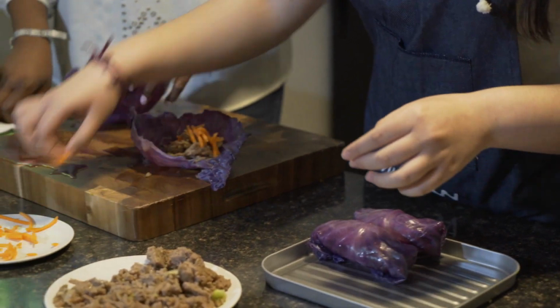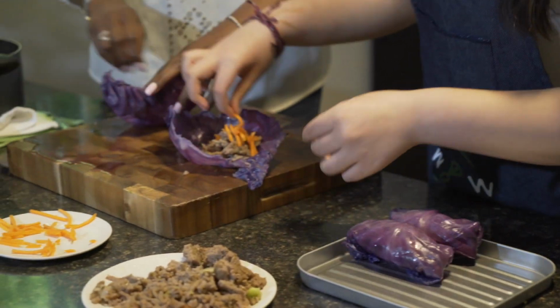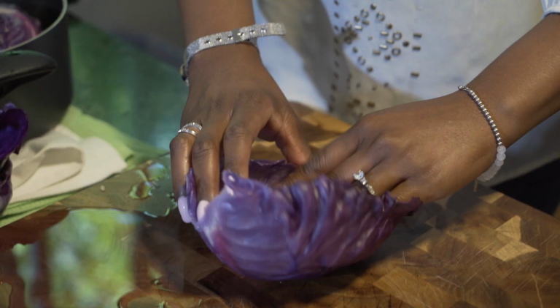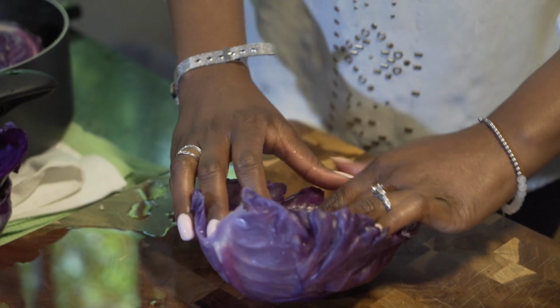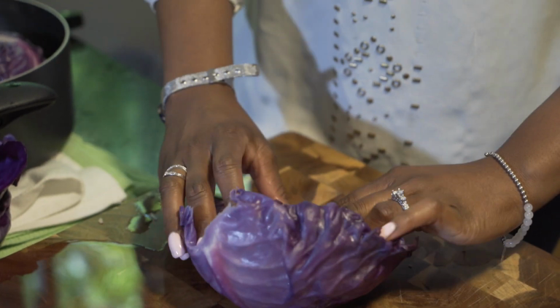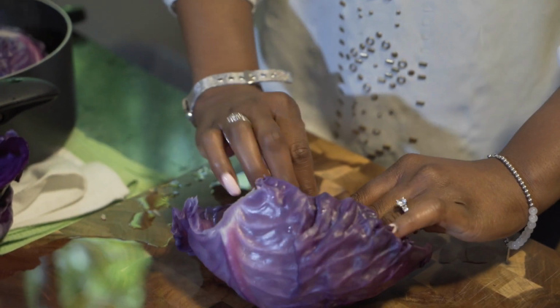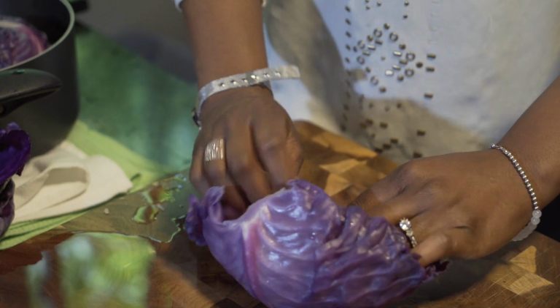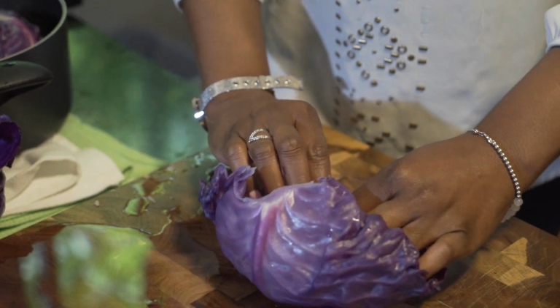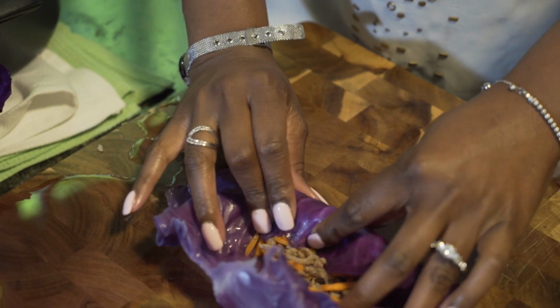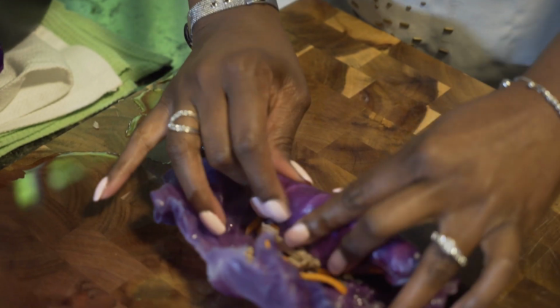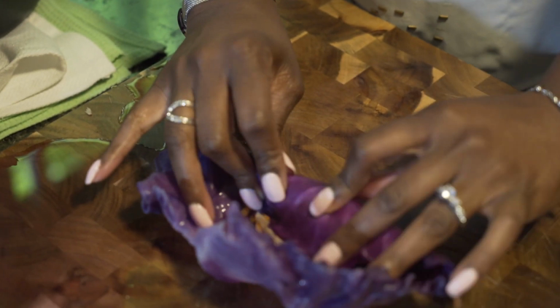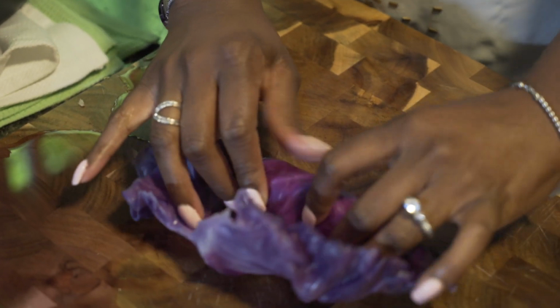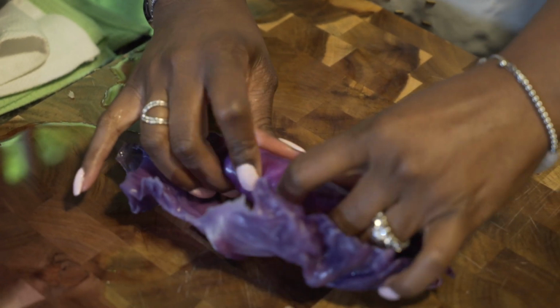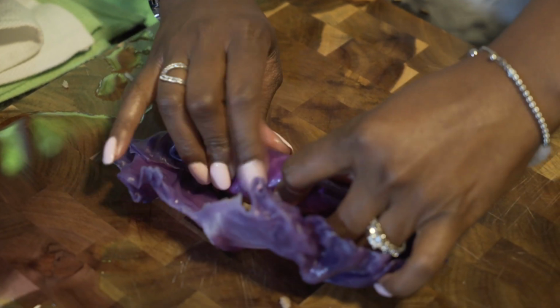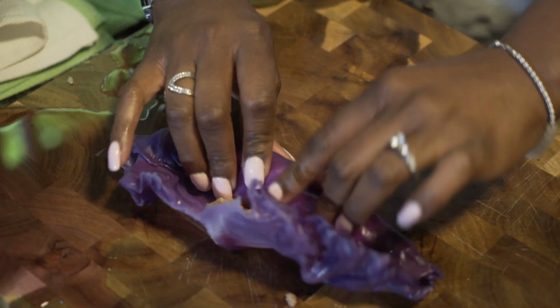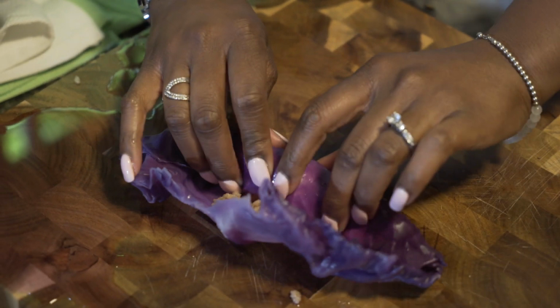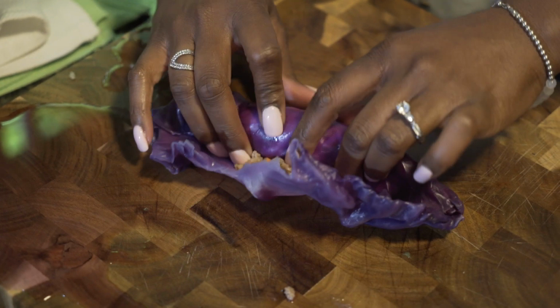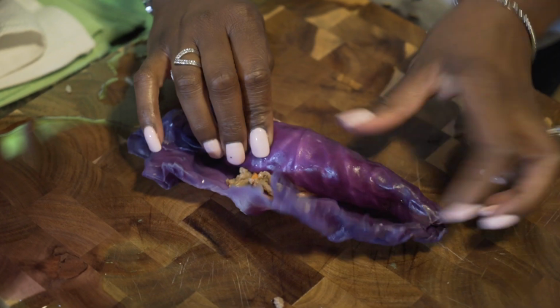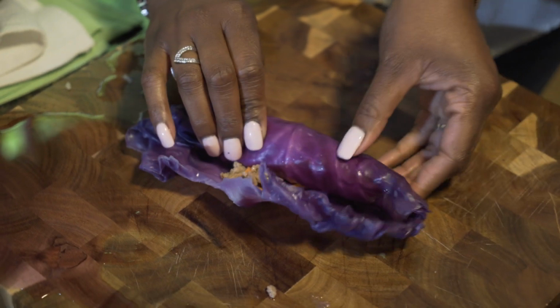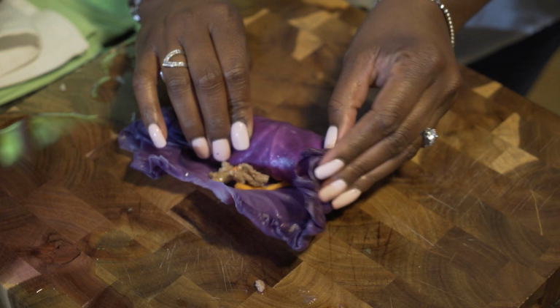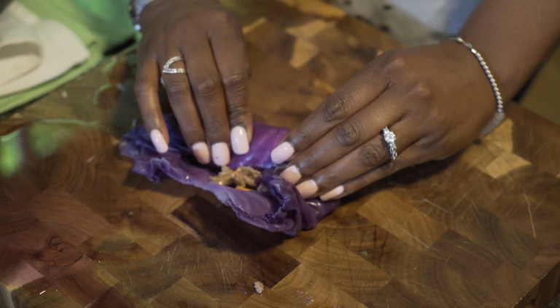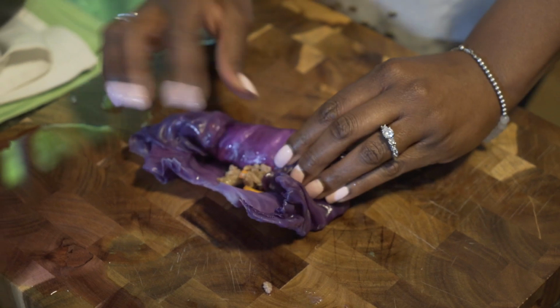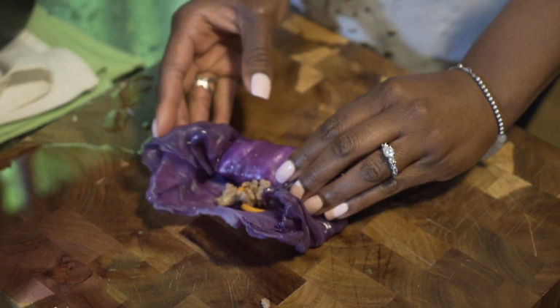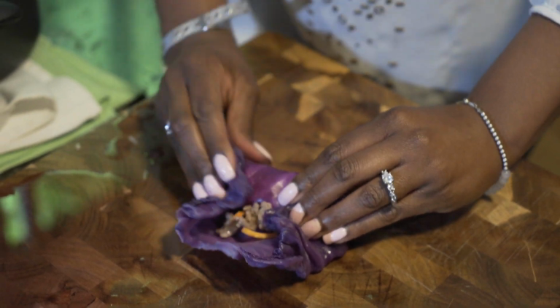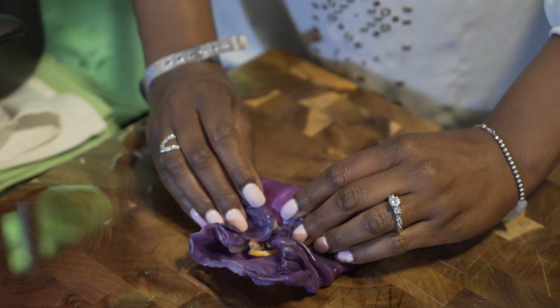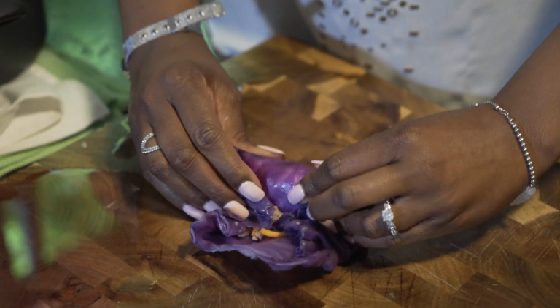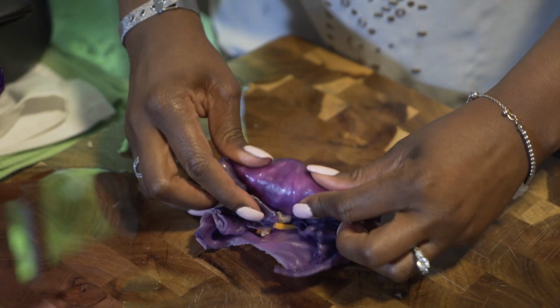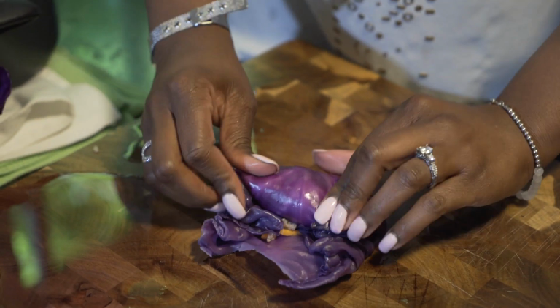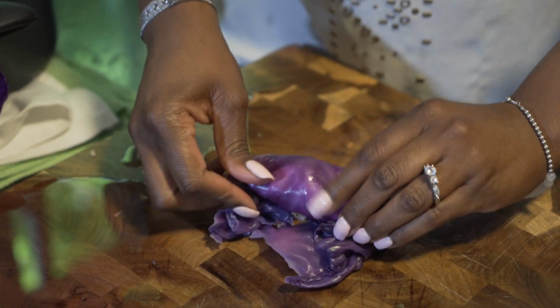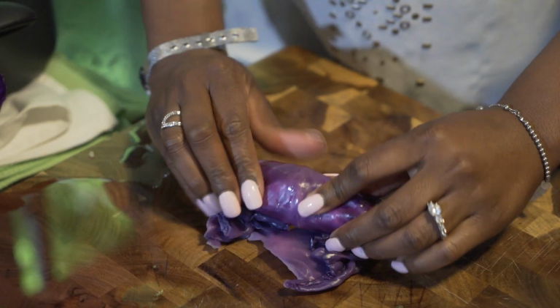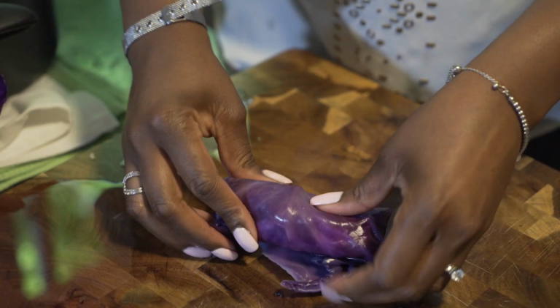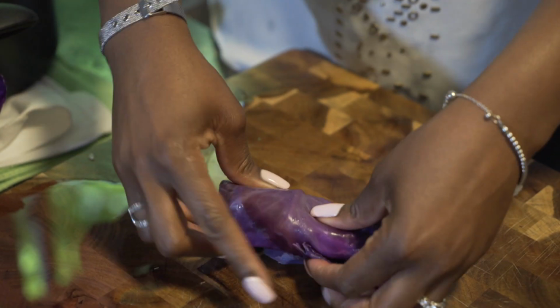You want to push it all the way down to the bottom like you're rolling a burrito. And you just want to roll like this — roll it tight. You want to tuck in the ends.